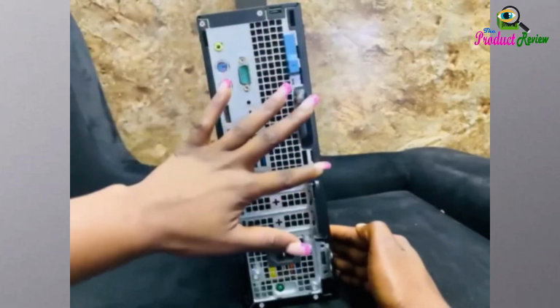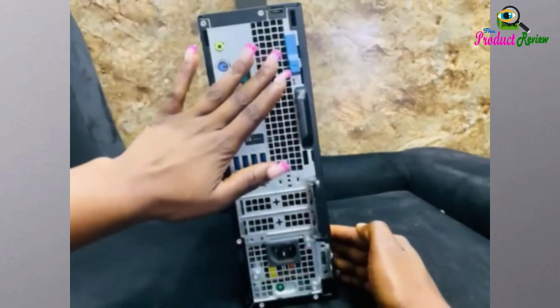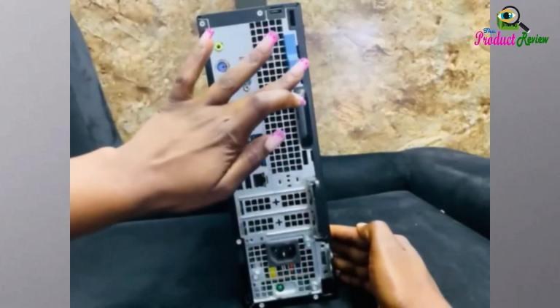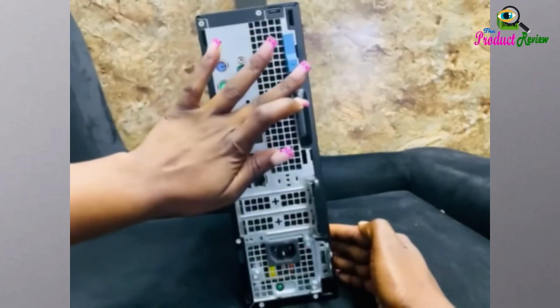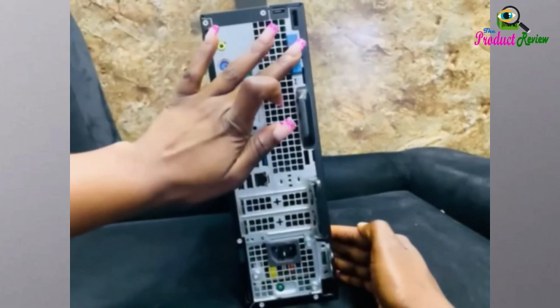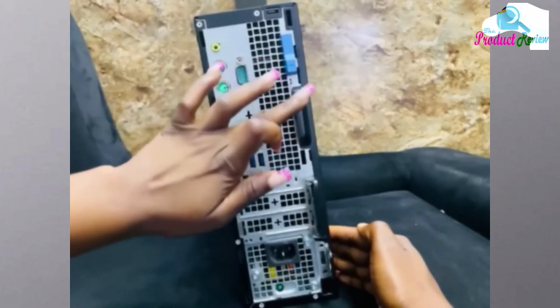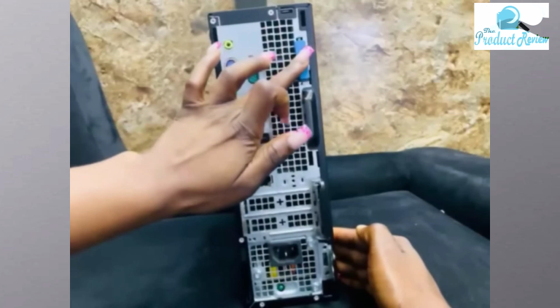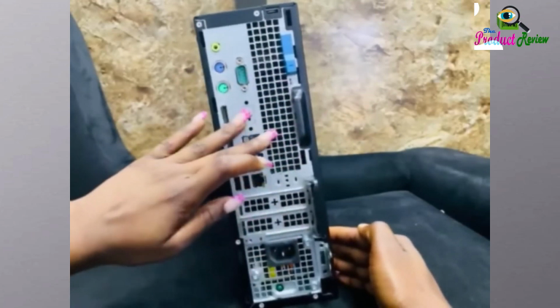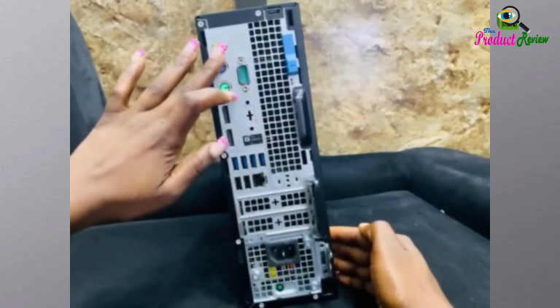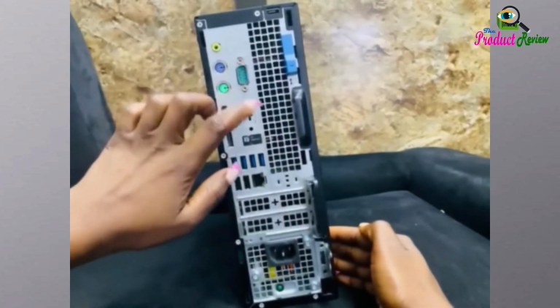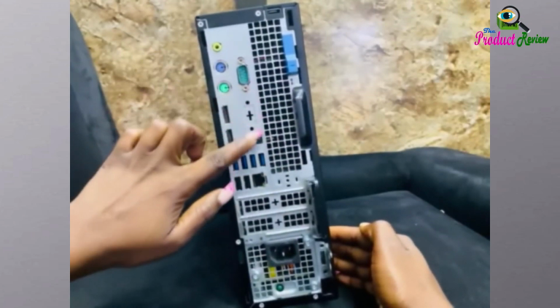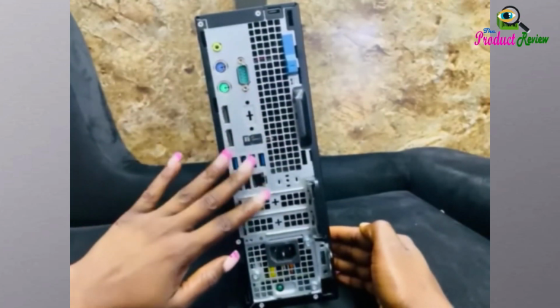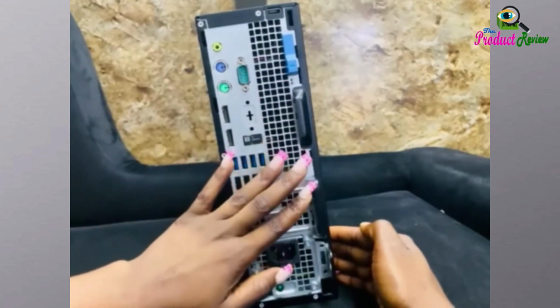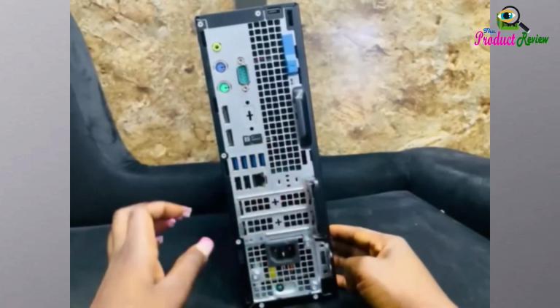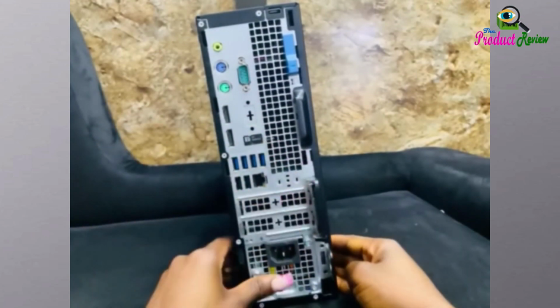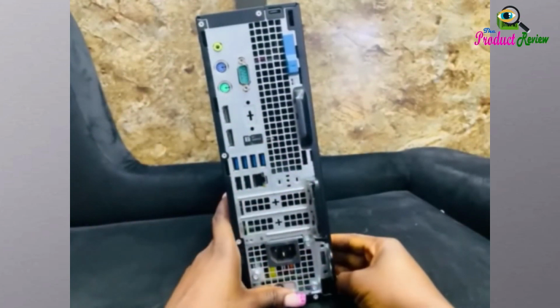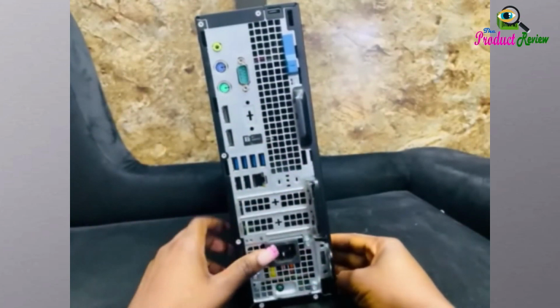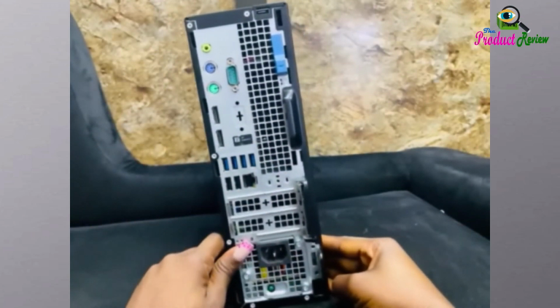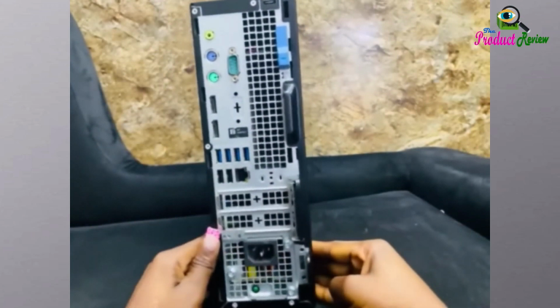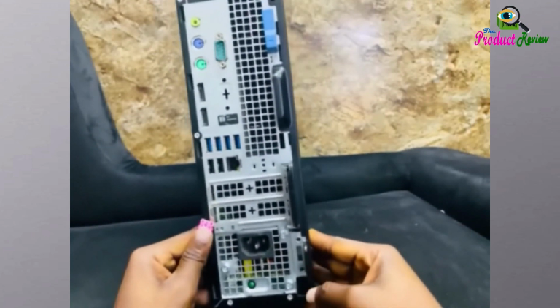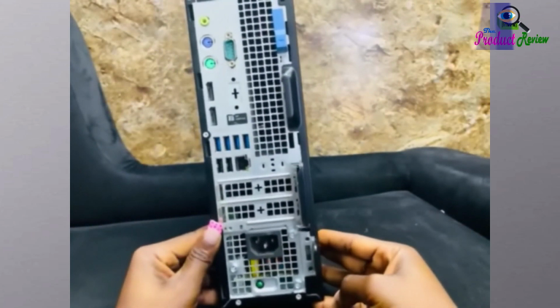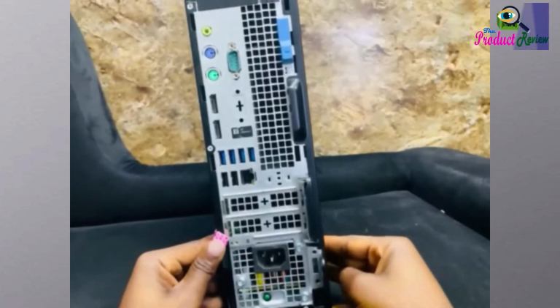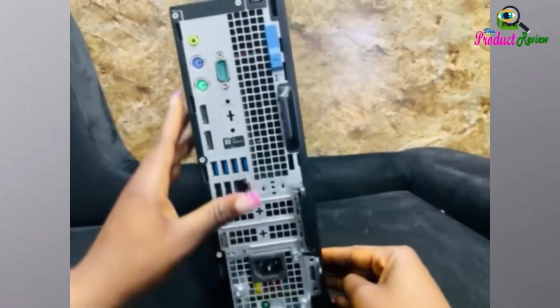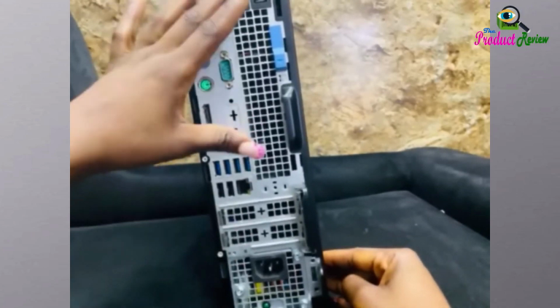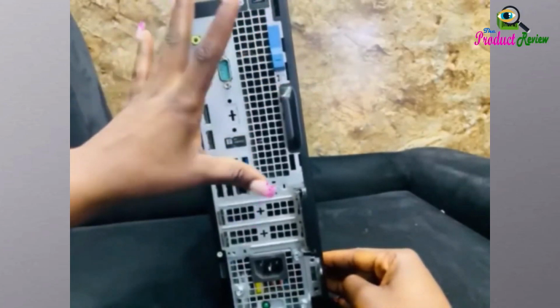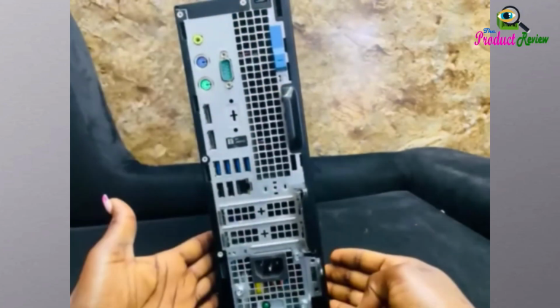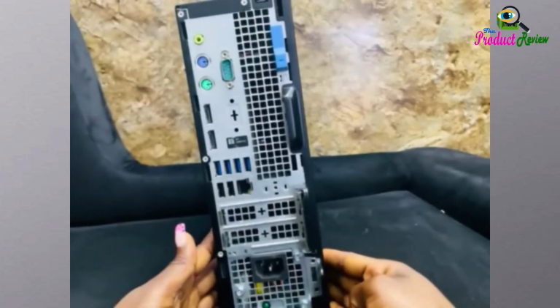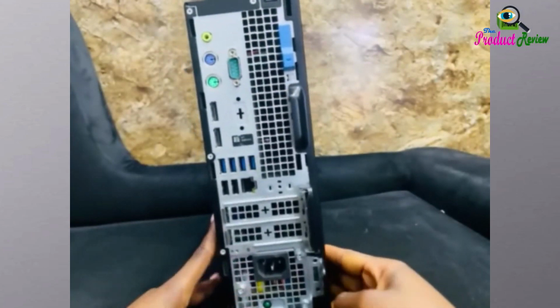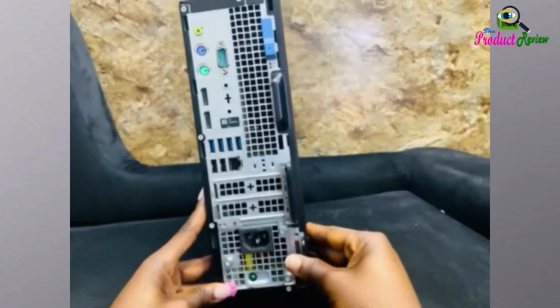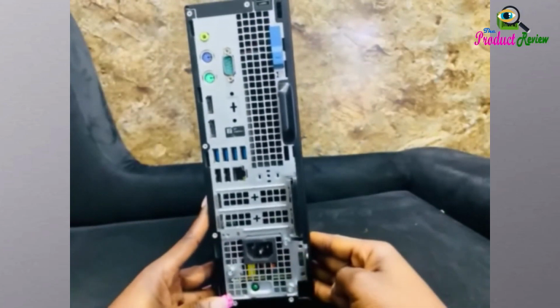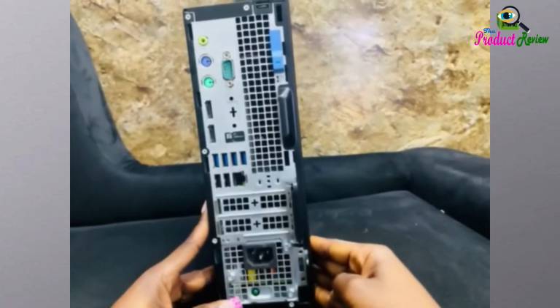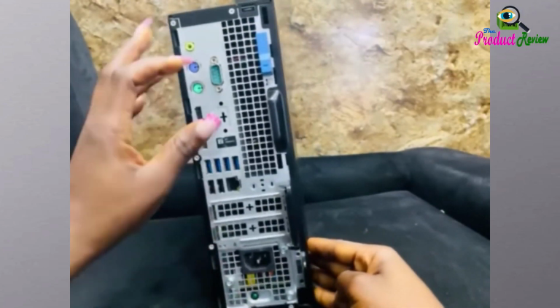Plus, with built-in Wi-Fi and Bluetooth, you're connected from the moment you power on. Intrigued? Dive in to discover how the Optiplex 7060 can revolutionize your workflow.